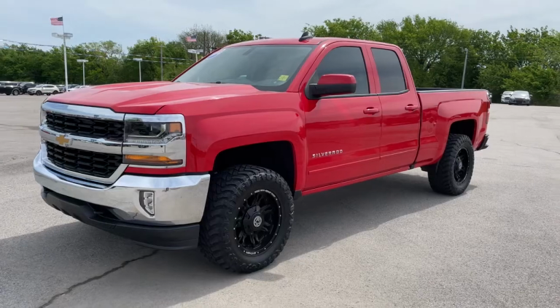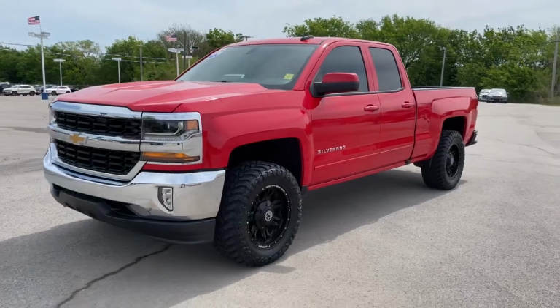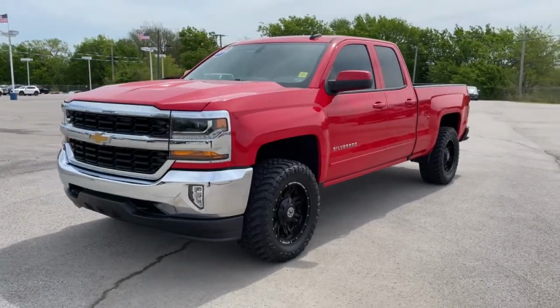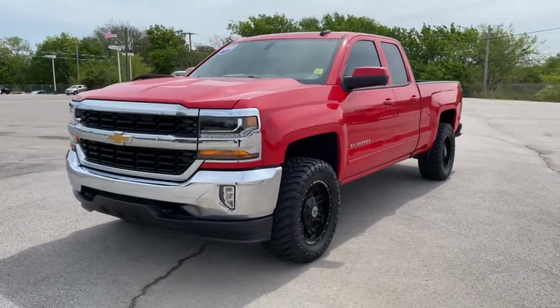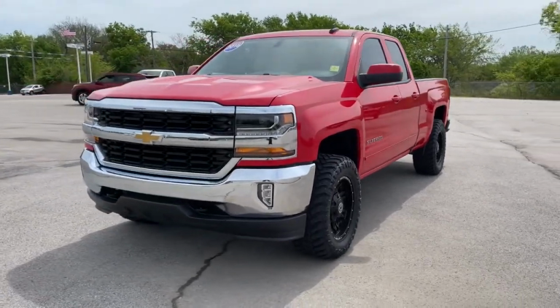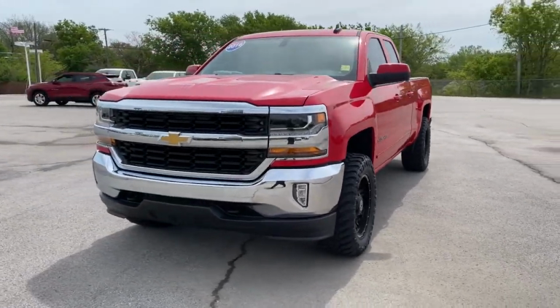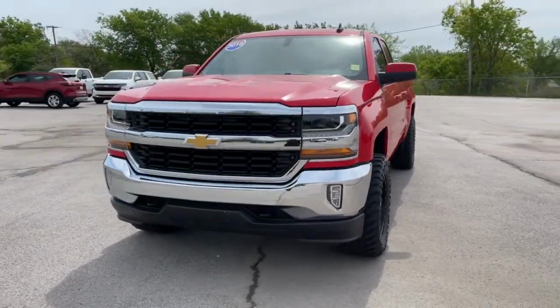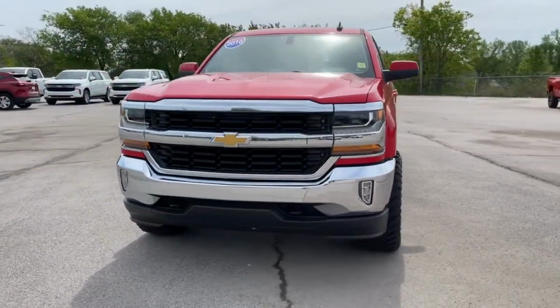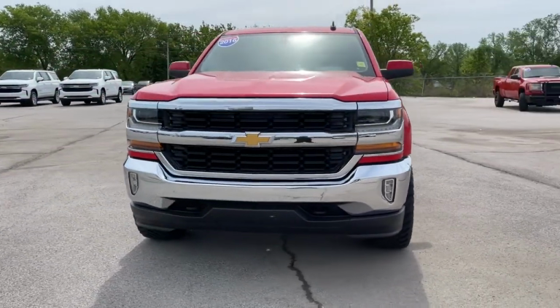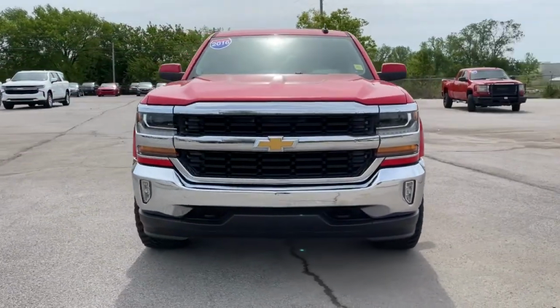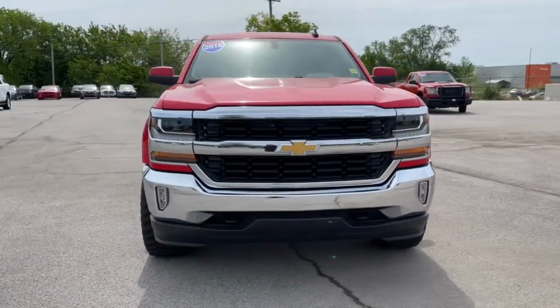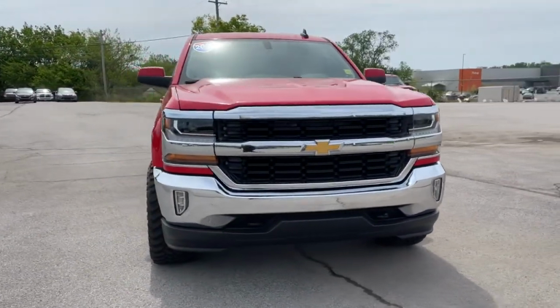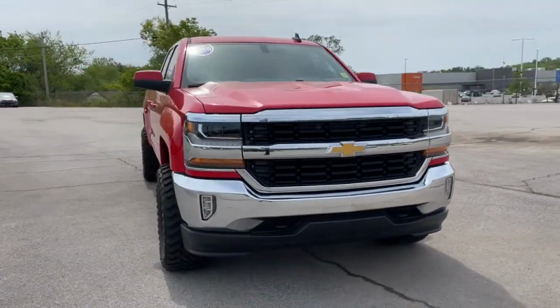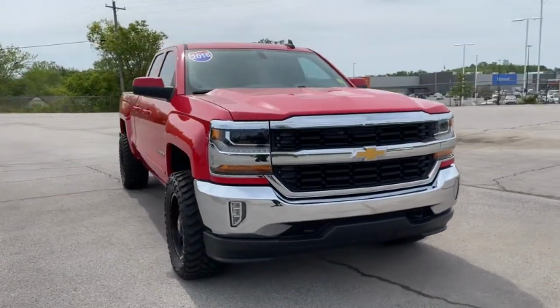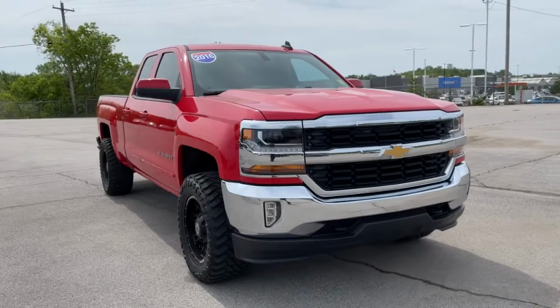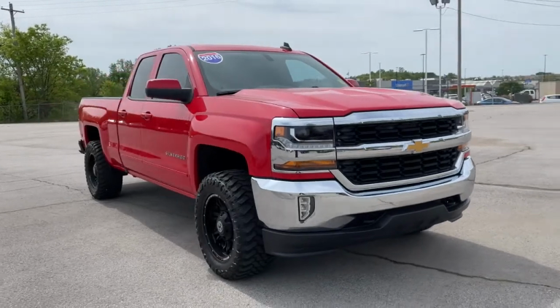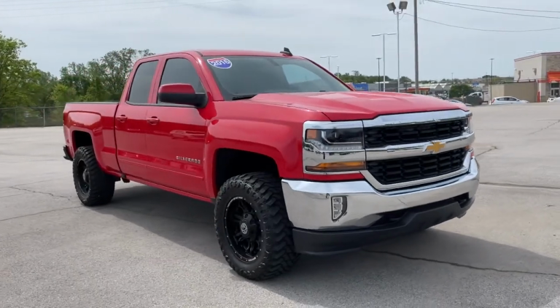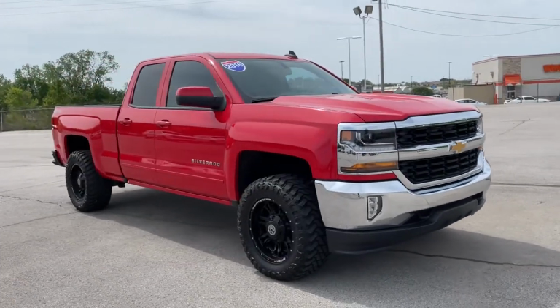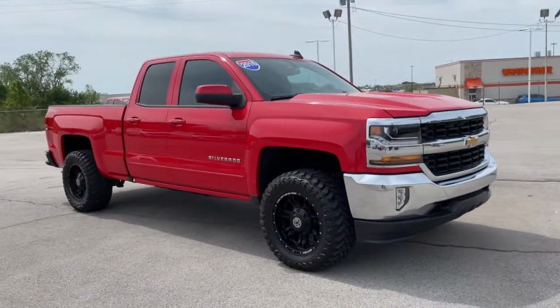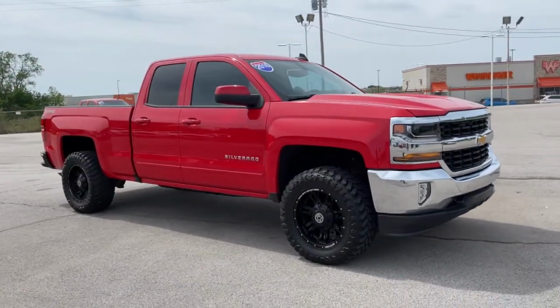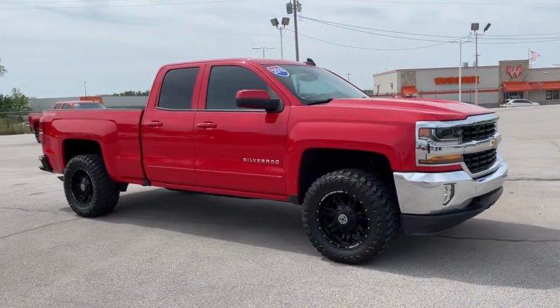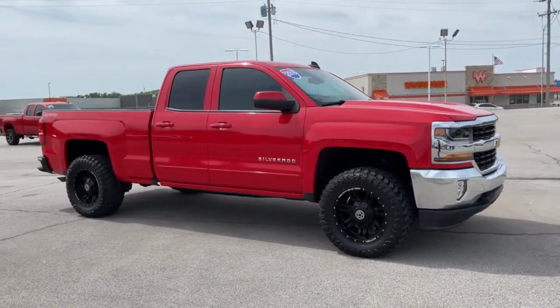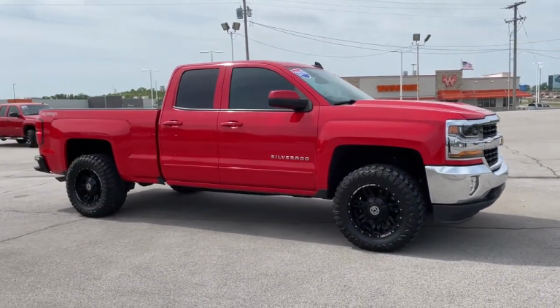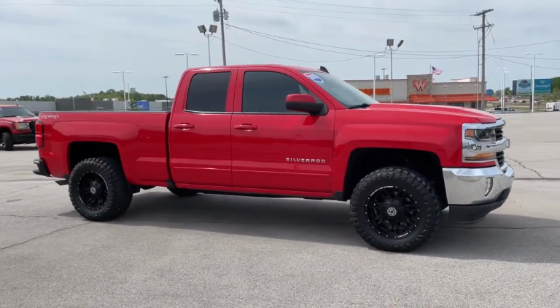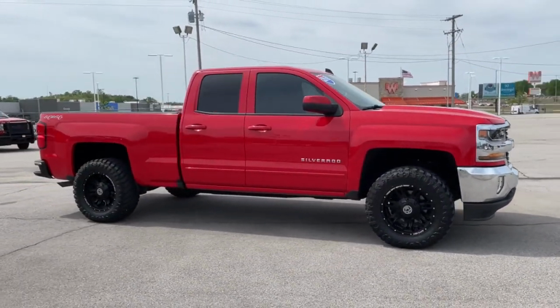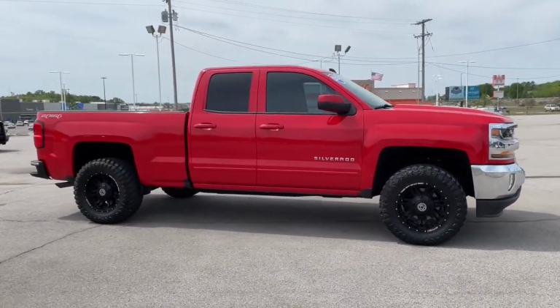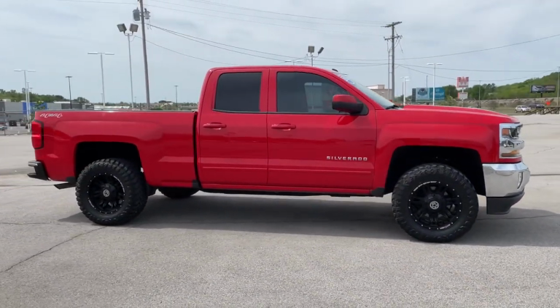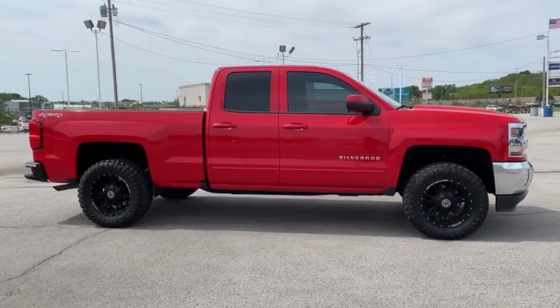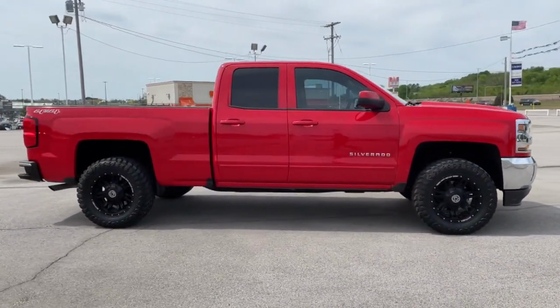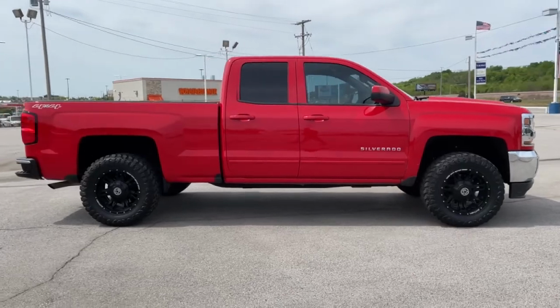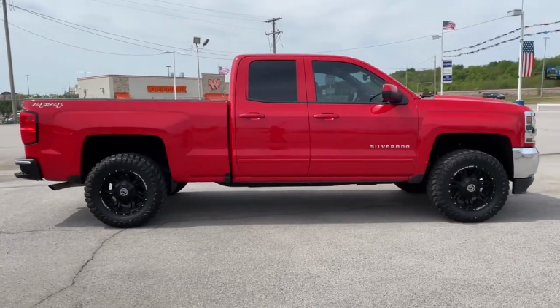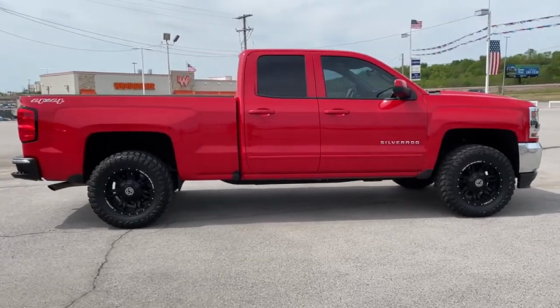Your next car could be the 2016 Chevrolet Silverado 1500. With less than 30,000 miles on the odometer, this vehicle stands out from the rest.